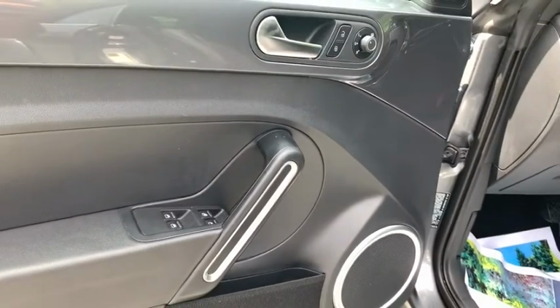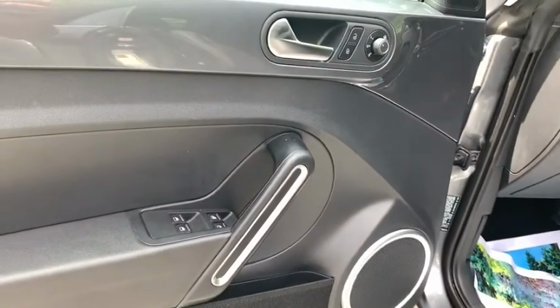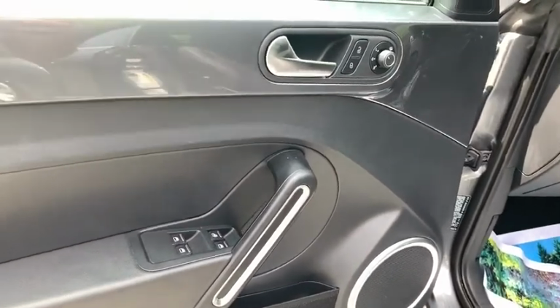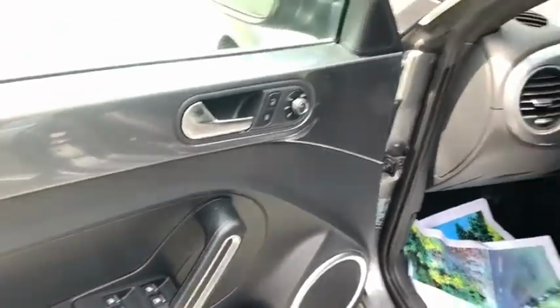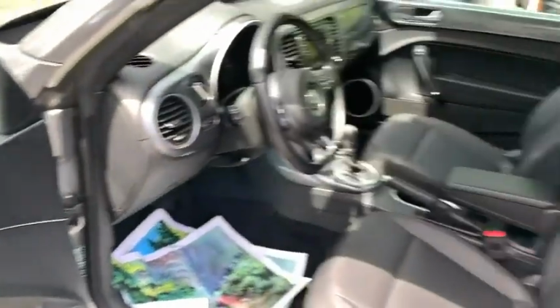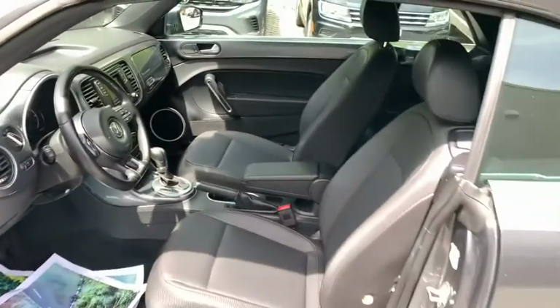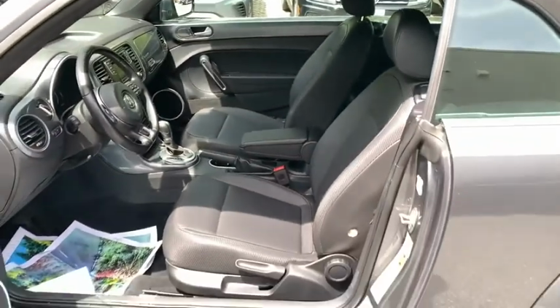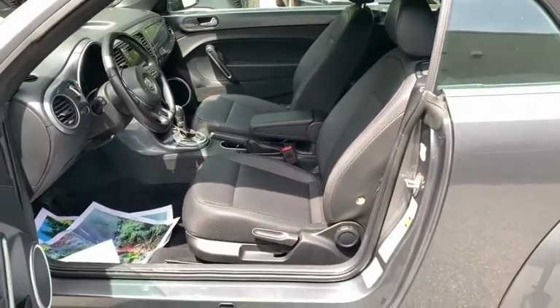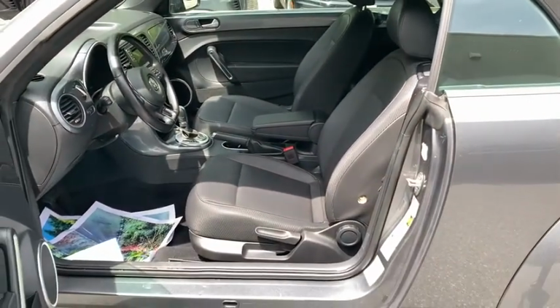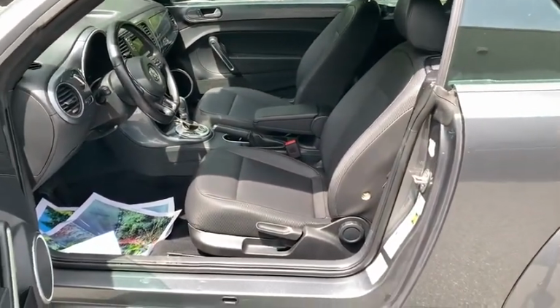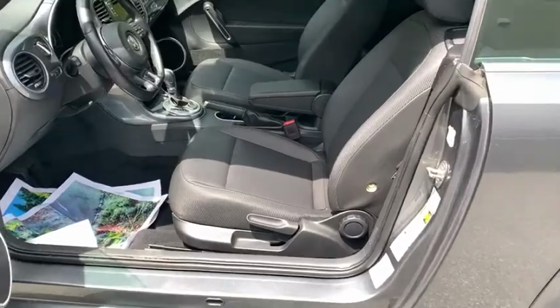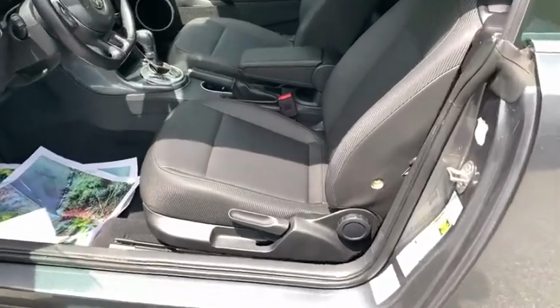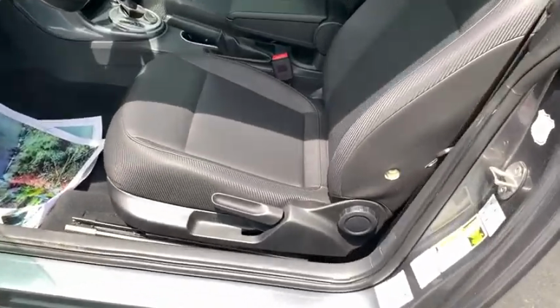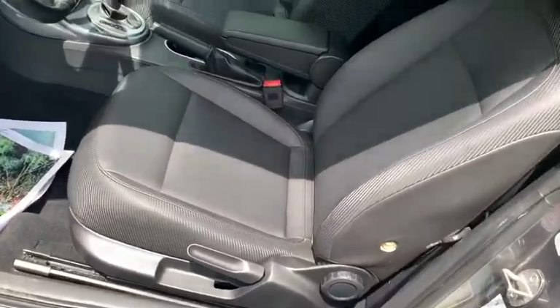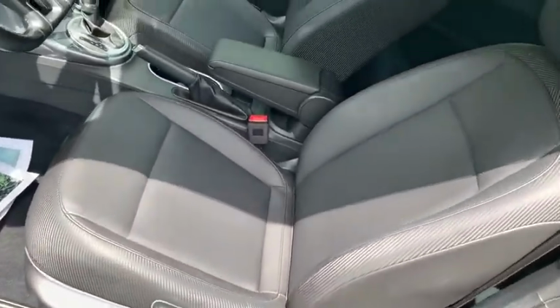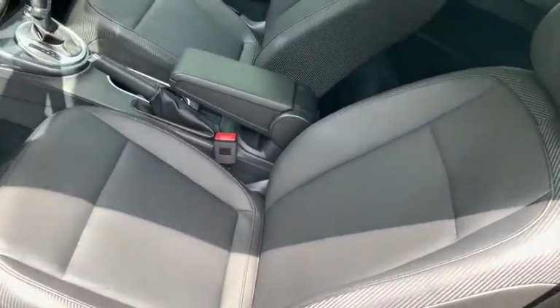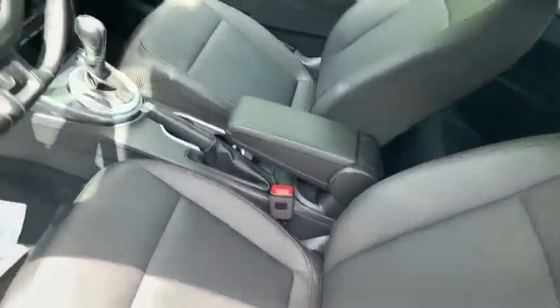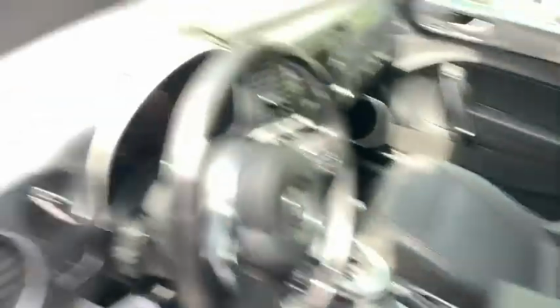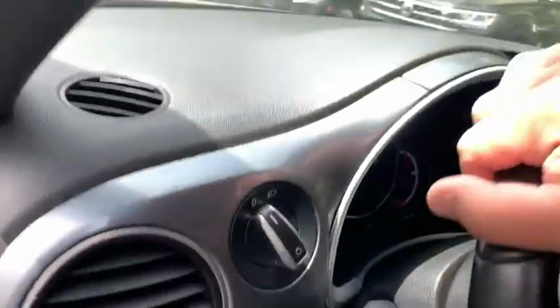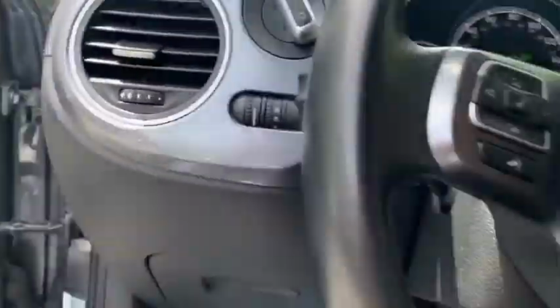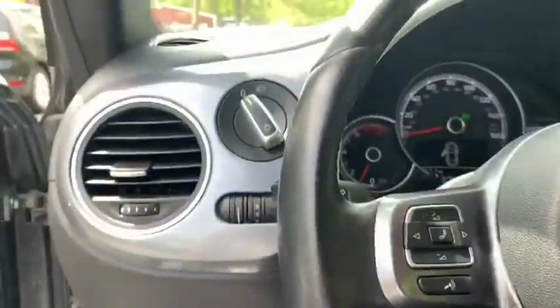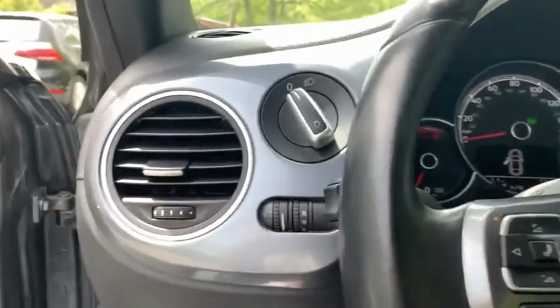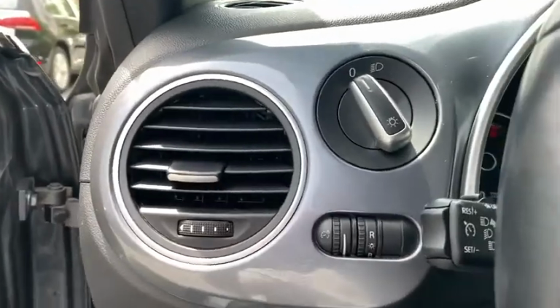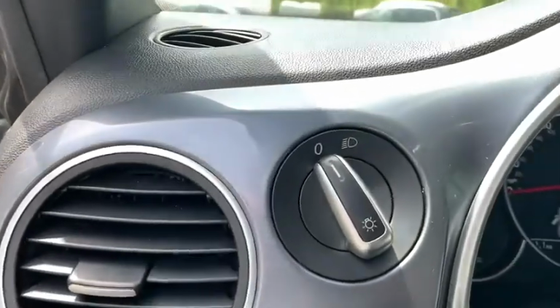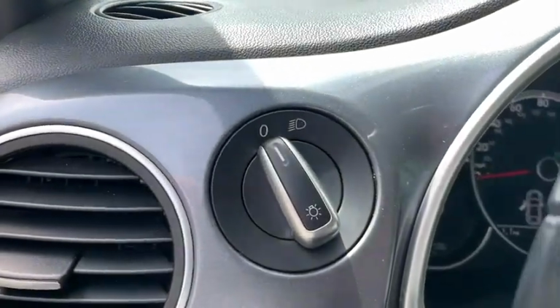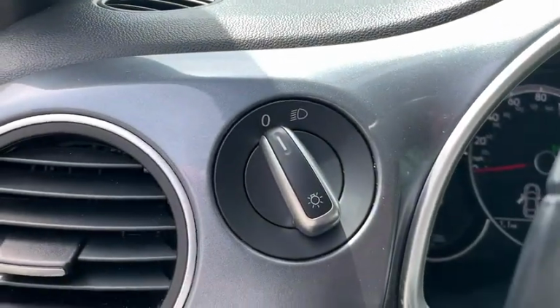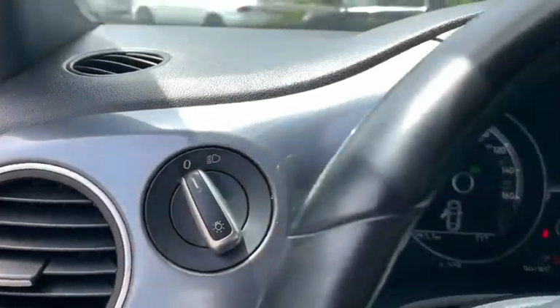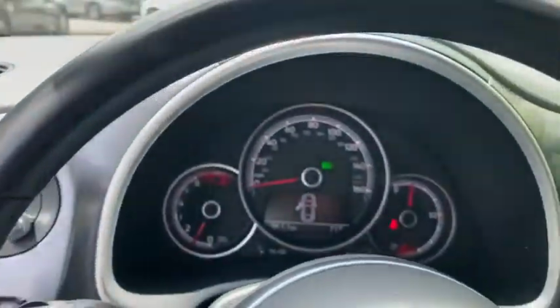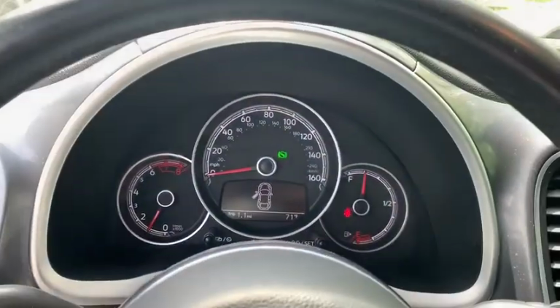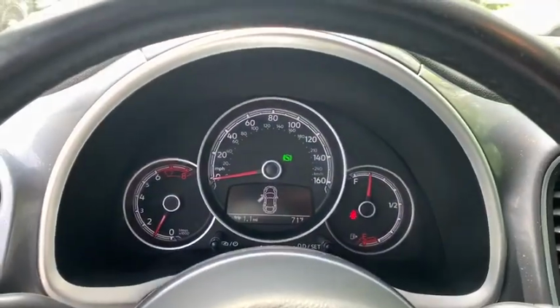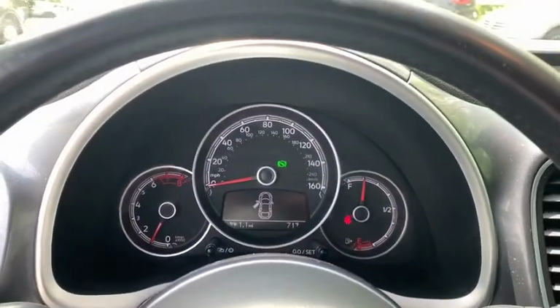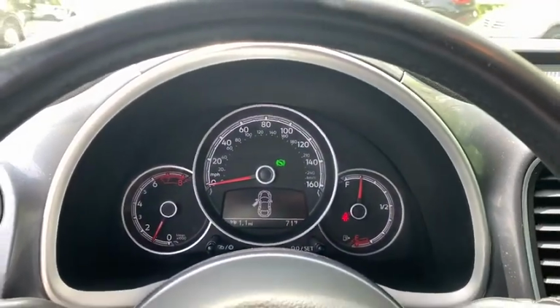Backup camera, keyless entry, traction control, stability control, anti-lock braking system, steering wheel audio controls, leather-wrapped steering wheel, Bluetooth, adjustable steering wheel, power steering, four-wheel disc brakes, floor mats, cruise control.